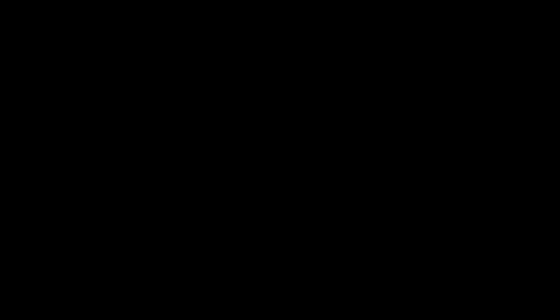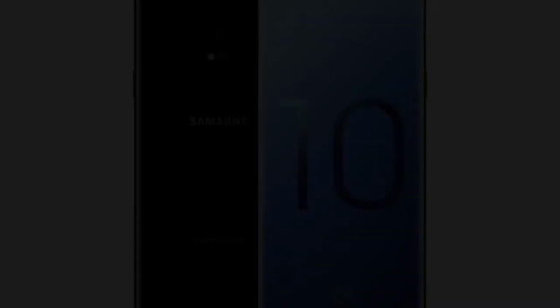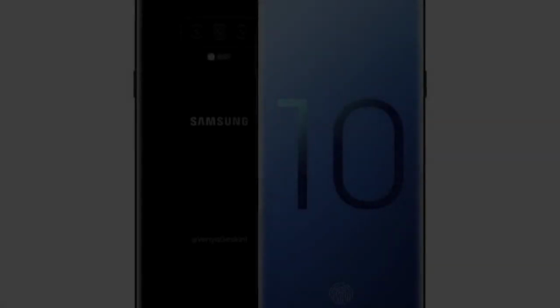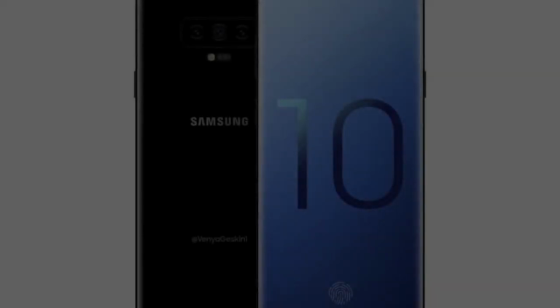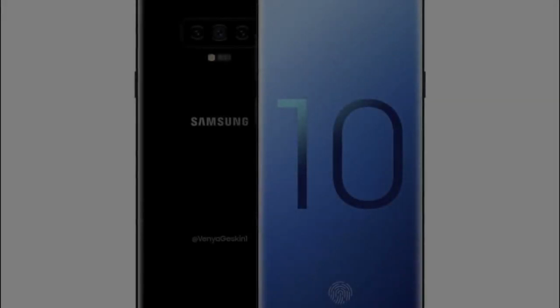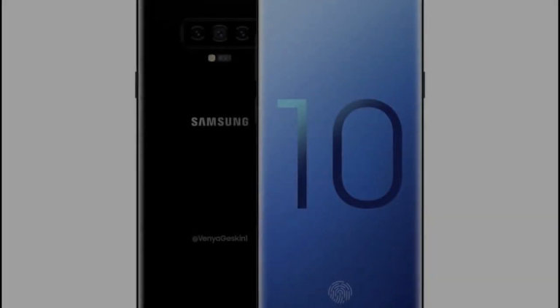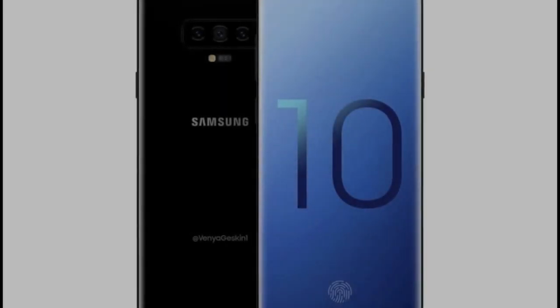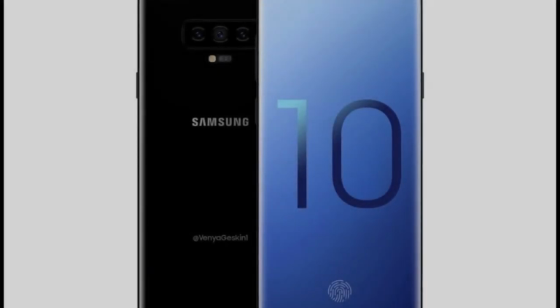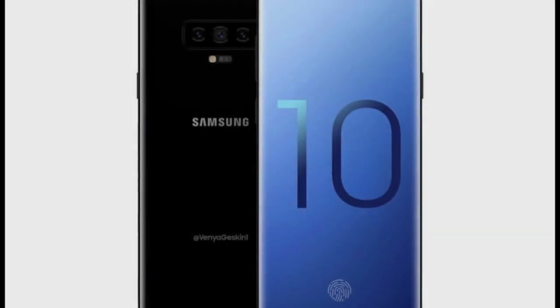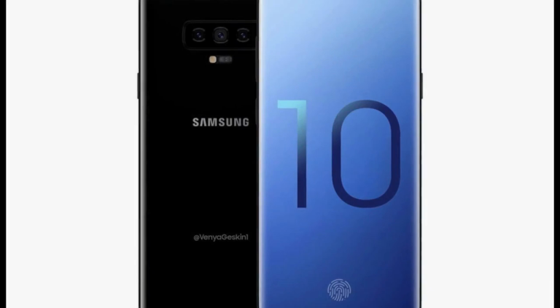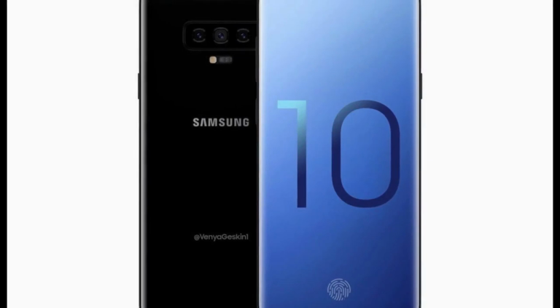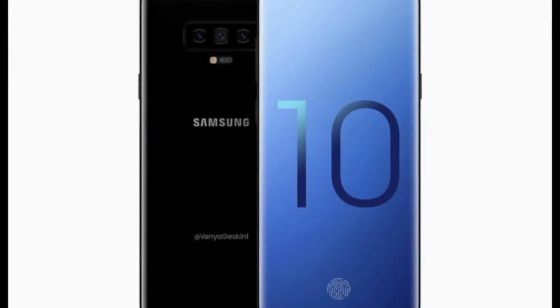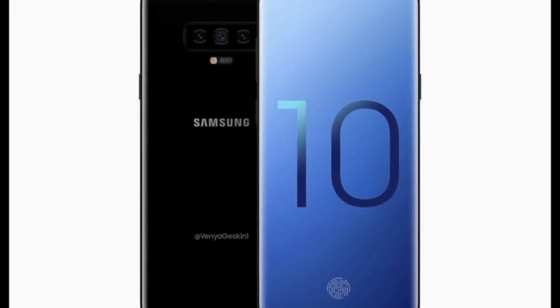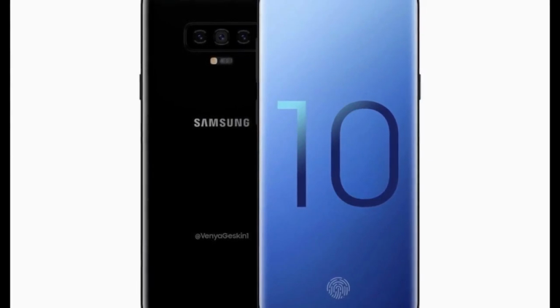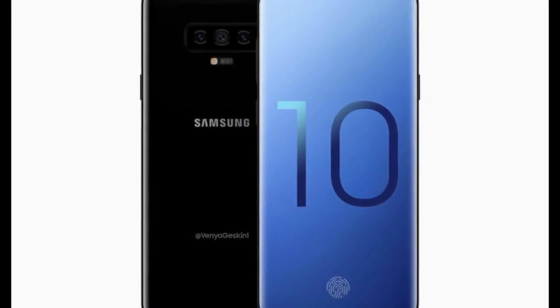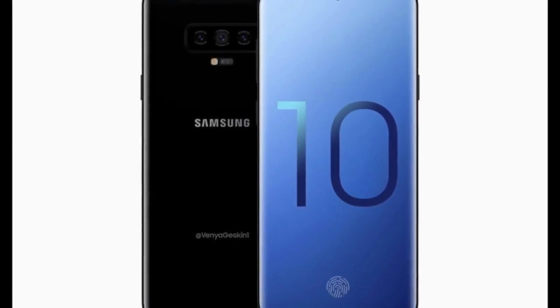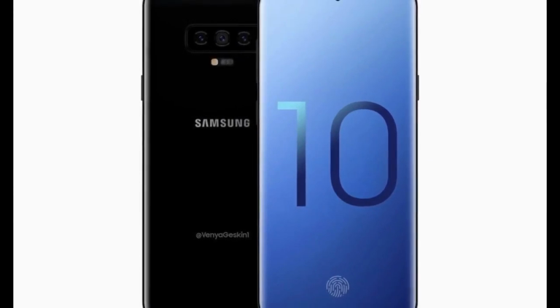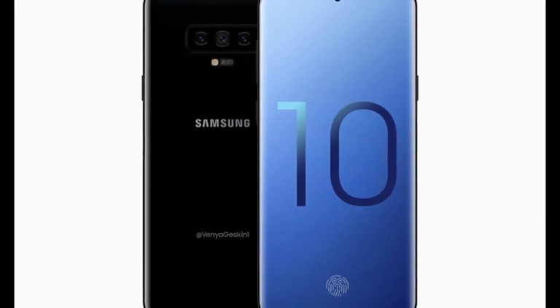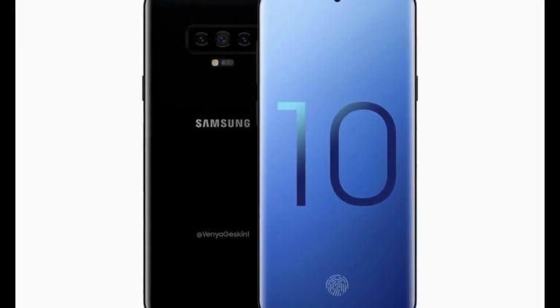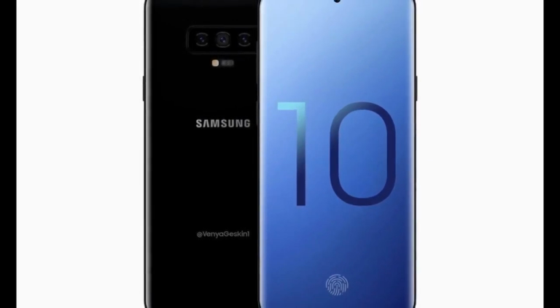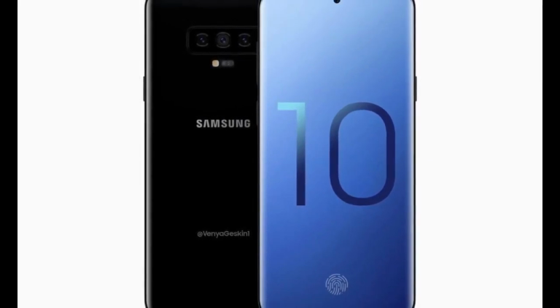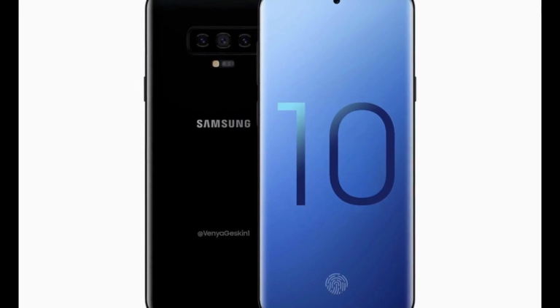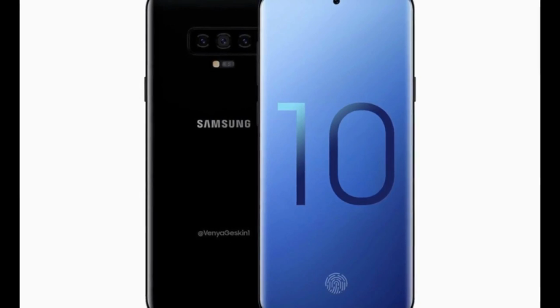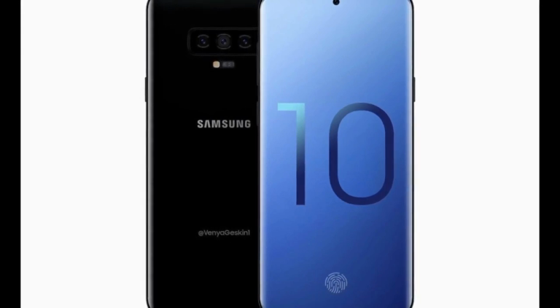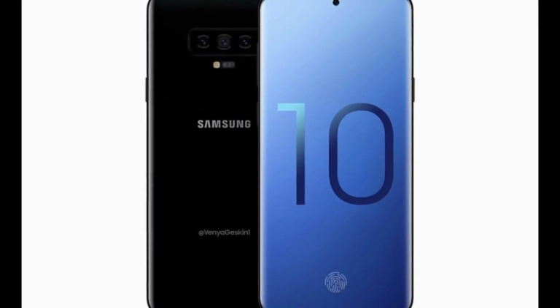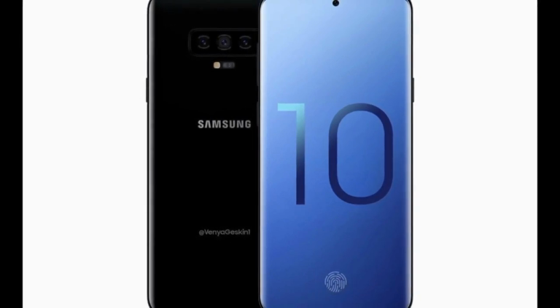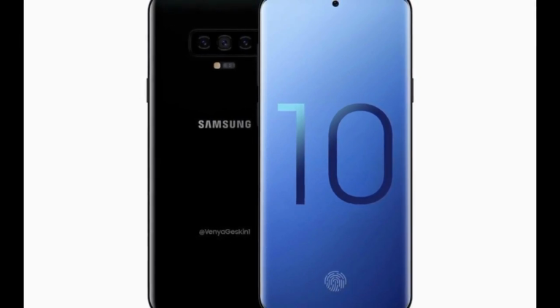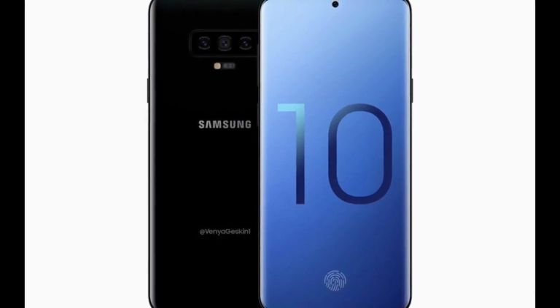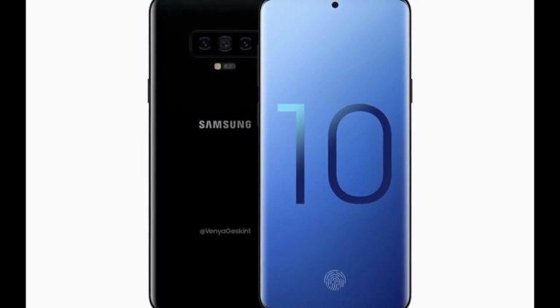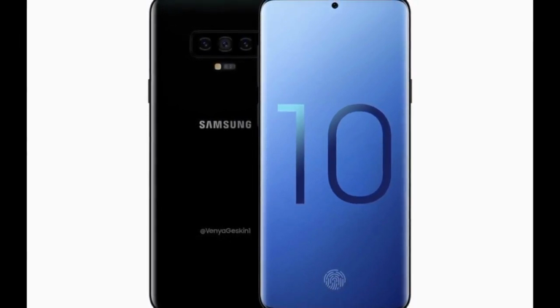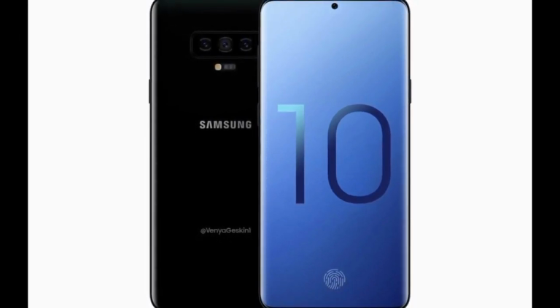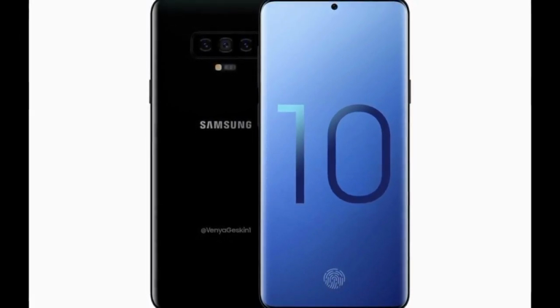Hey, what's up guys, my name is Azim and welcome back to another new video. In this video we will be talking about some in-depth Samsung Galaxy S10 specifications and some leaks and rumors, so without wasting any more time let's get straight into the video.